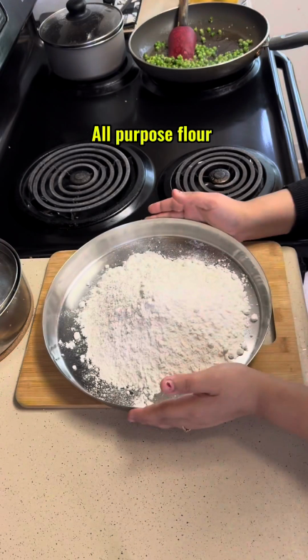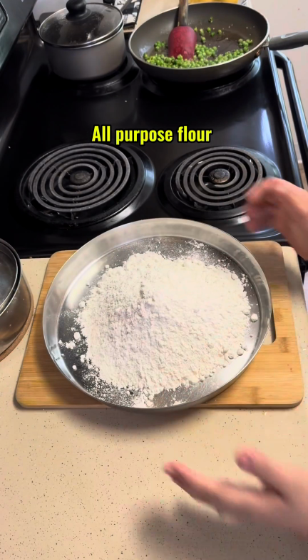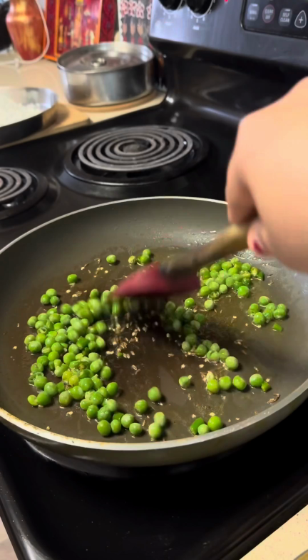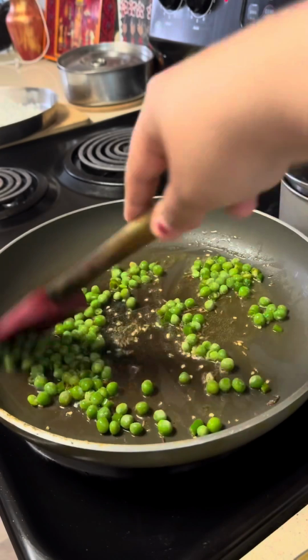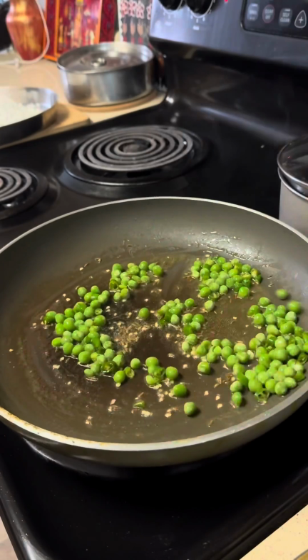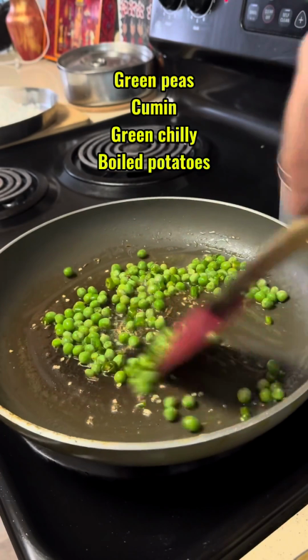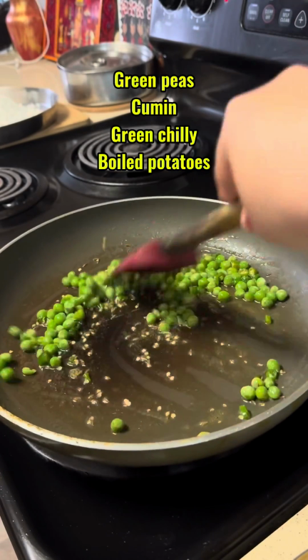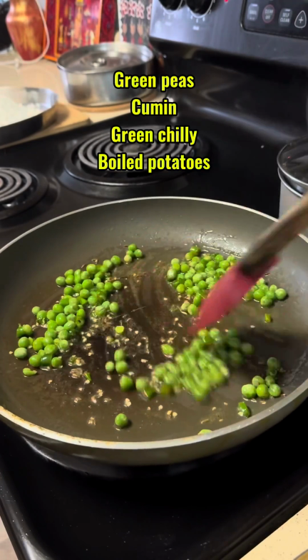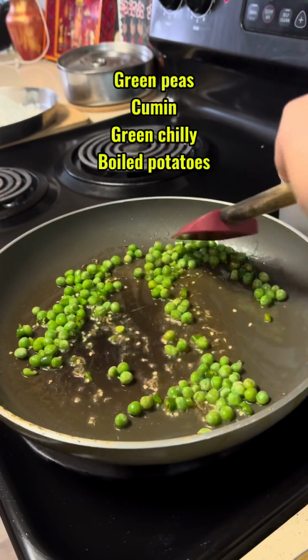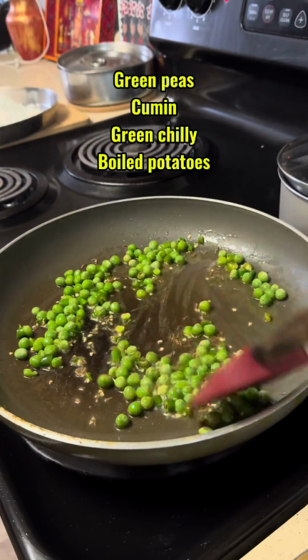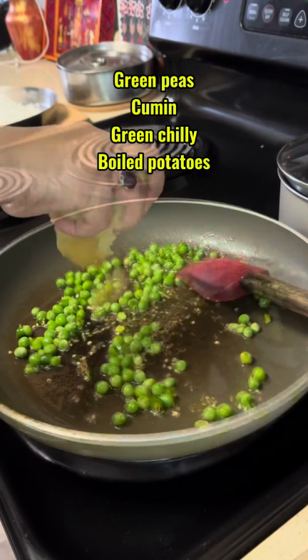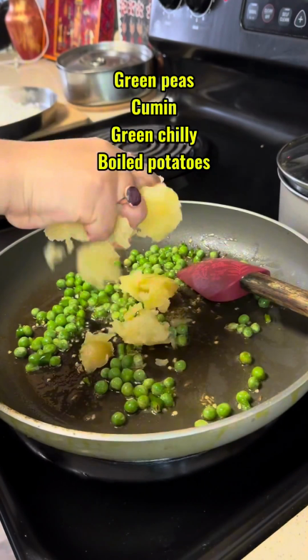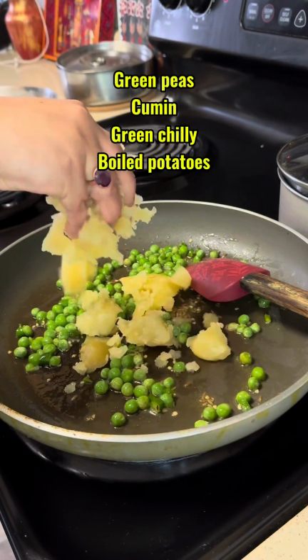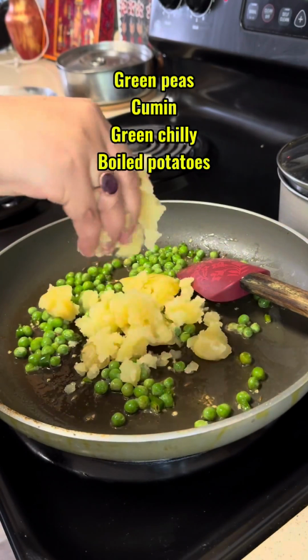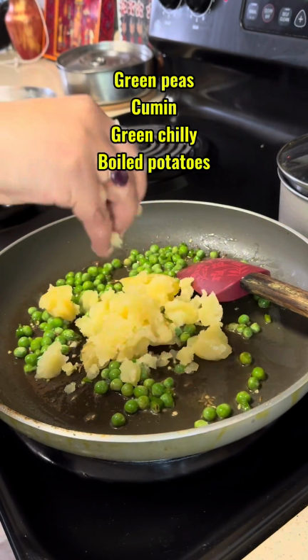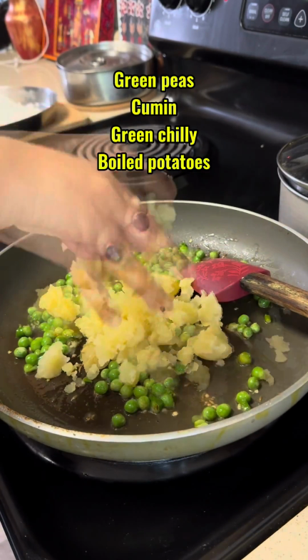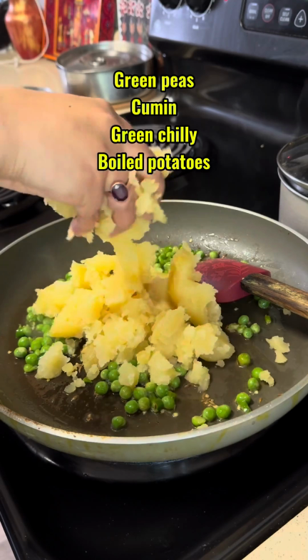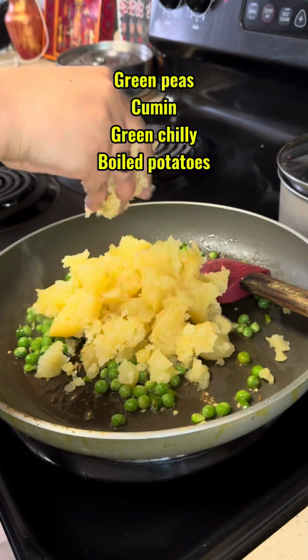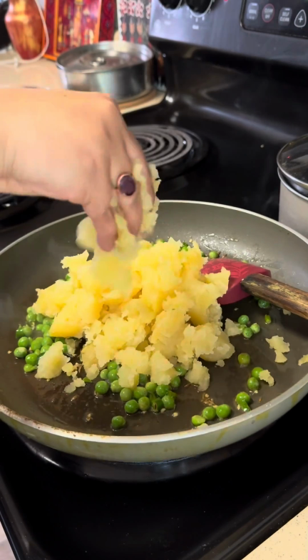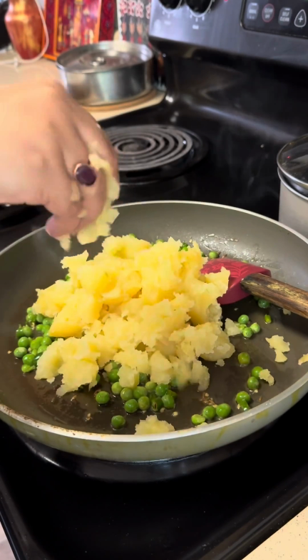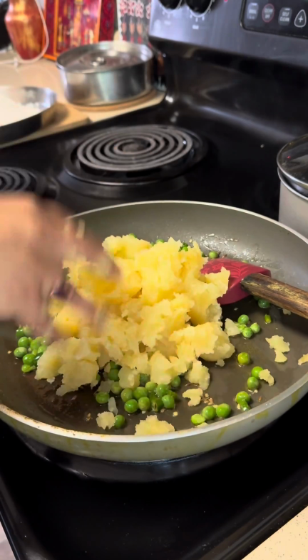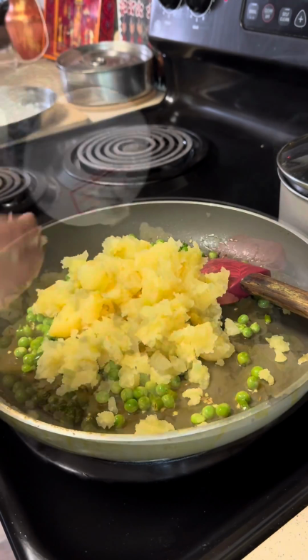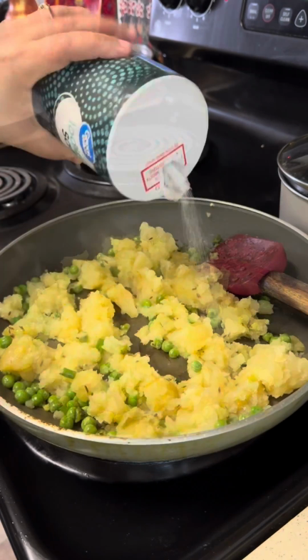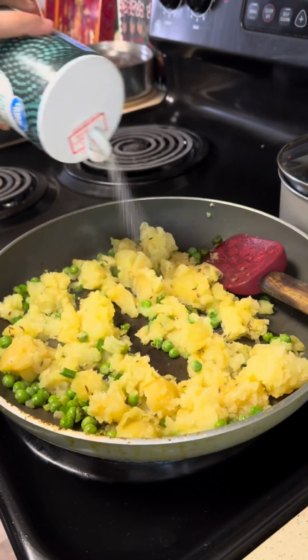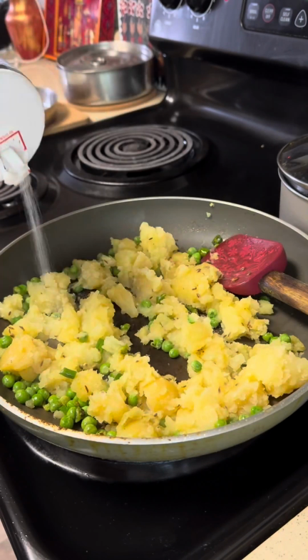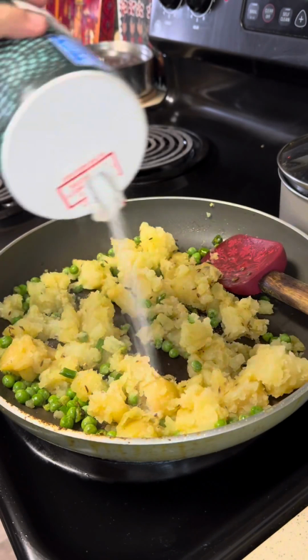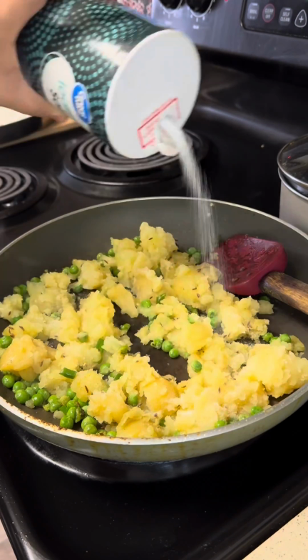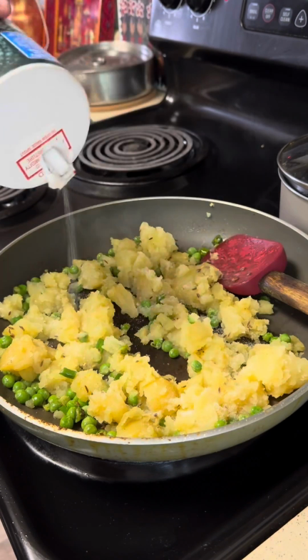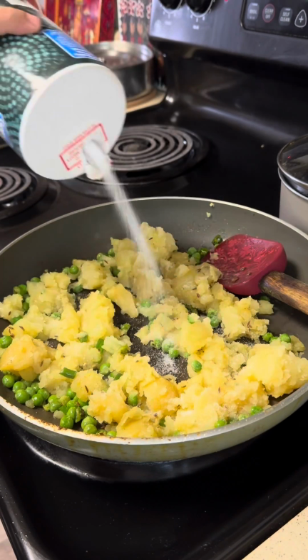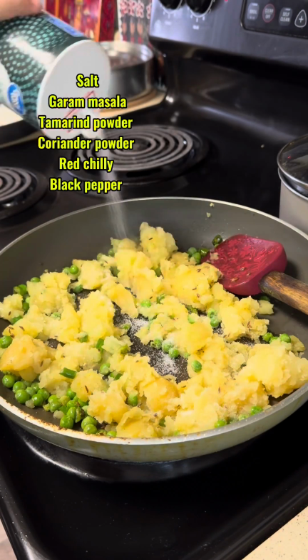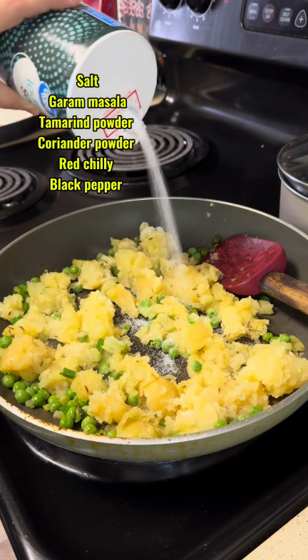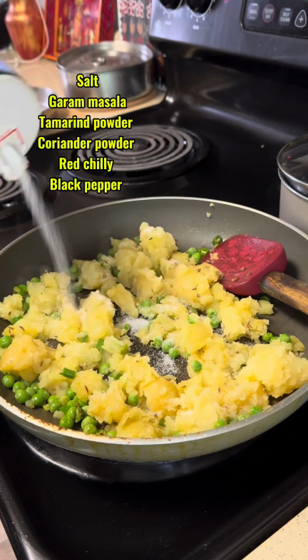Let's make some party snacks. Hello everyone, I am Meghana and you are listening to me in Soul Beyond Doors. It was the weekend and guests are coming to the house, so nothing can be better than samosas.